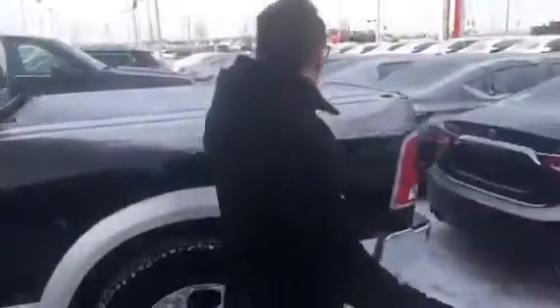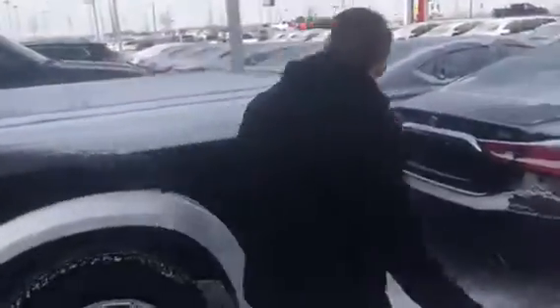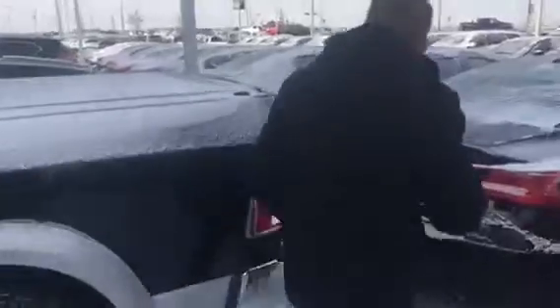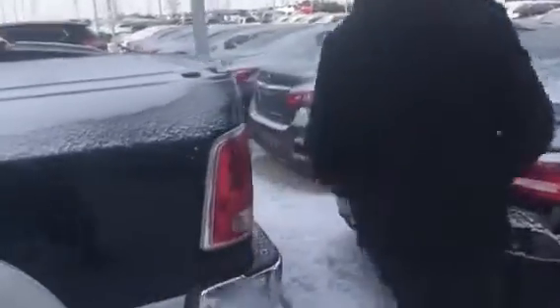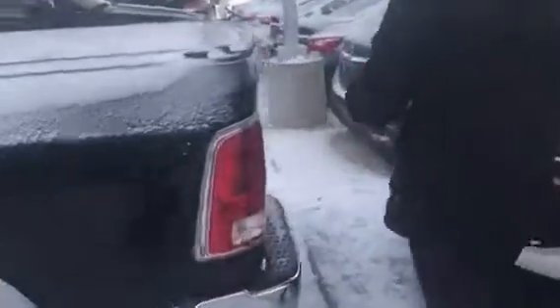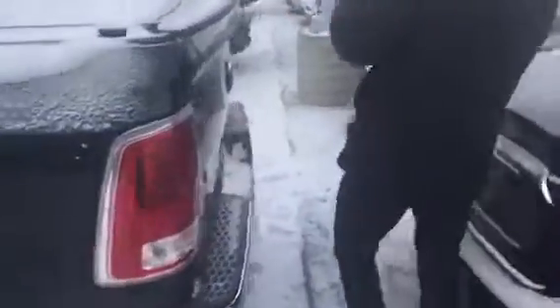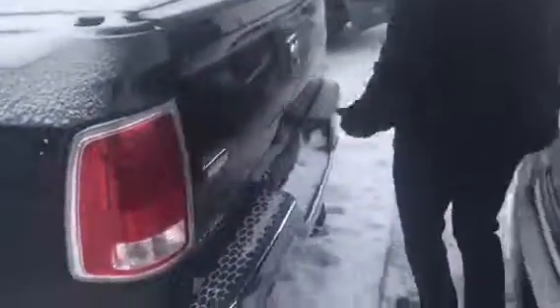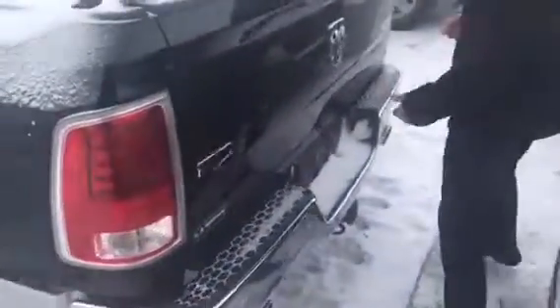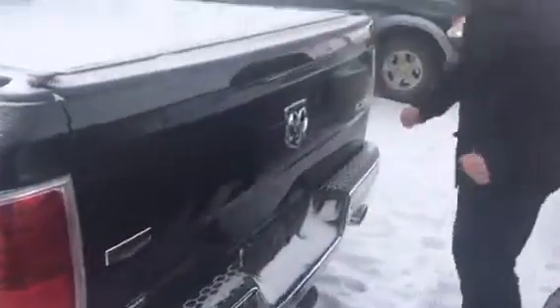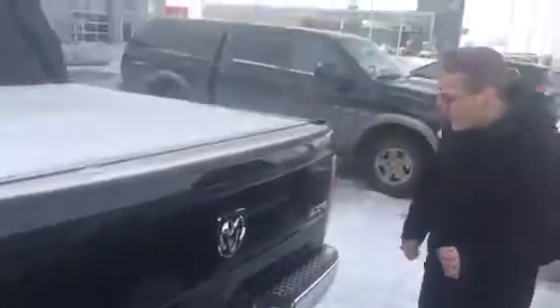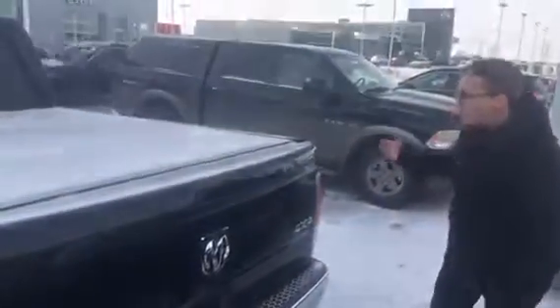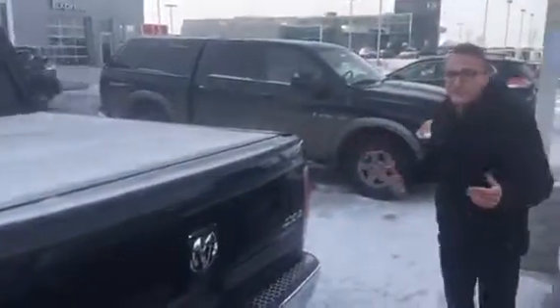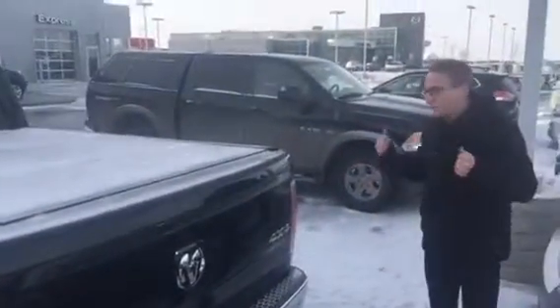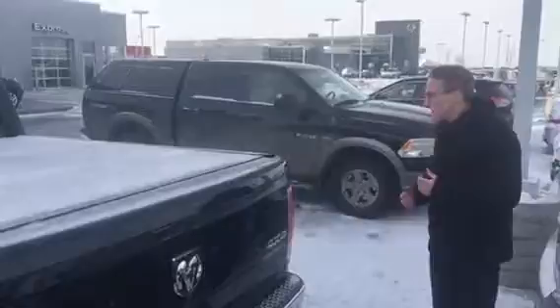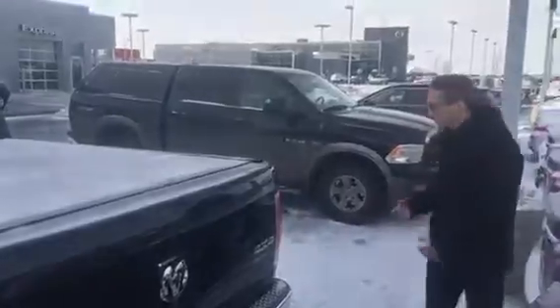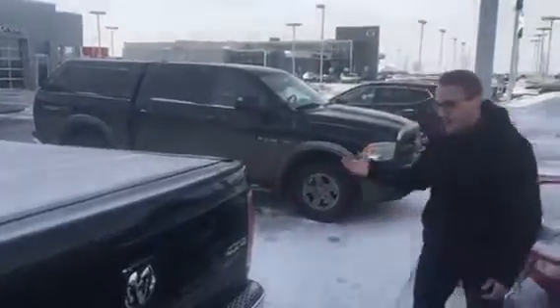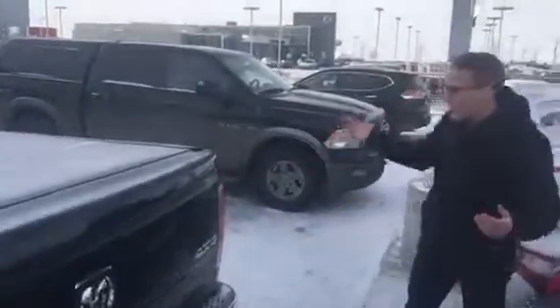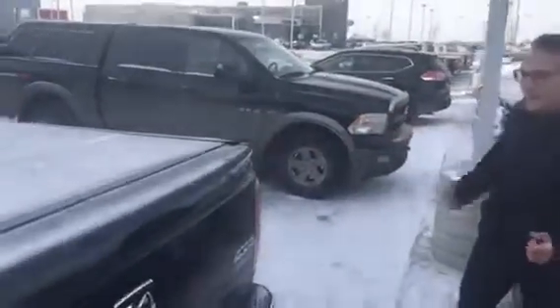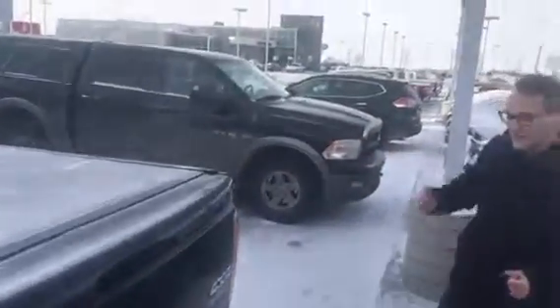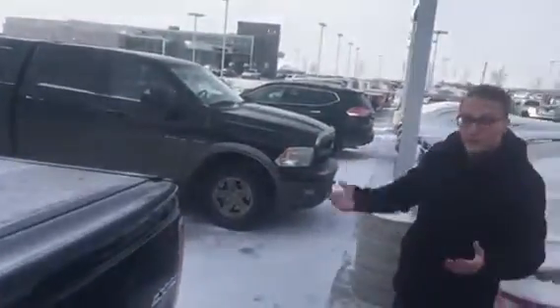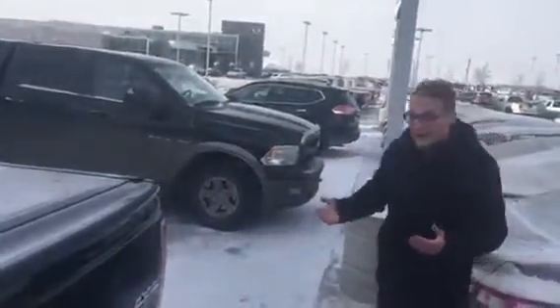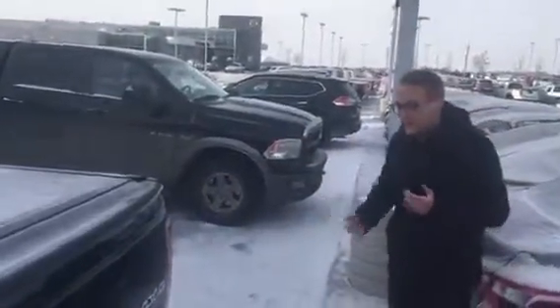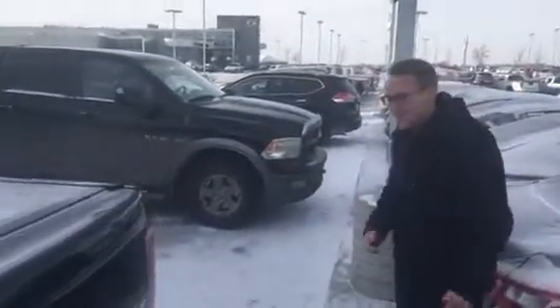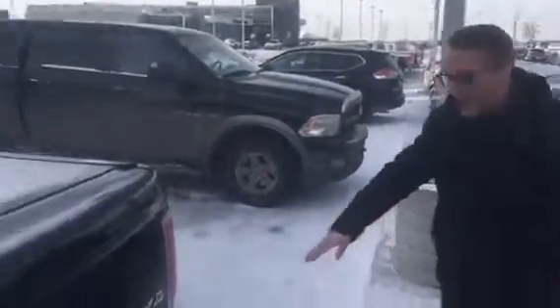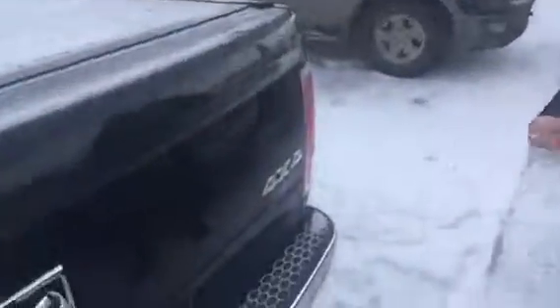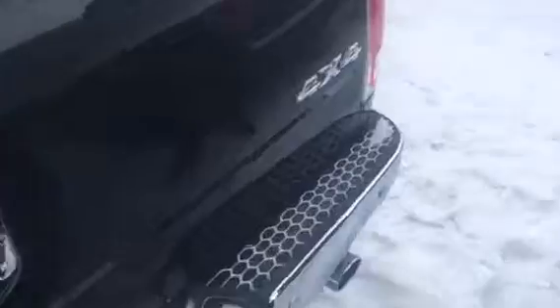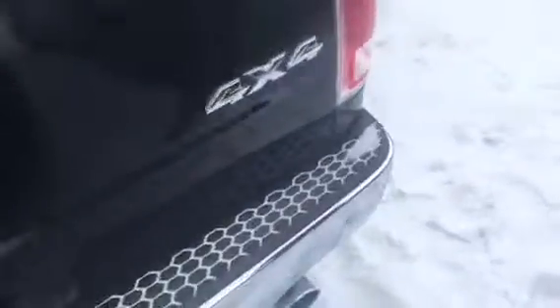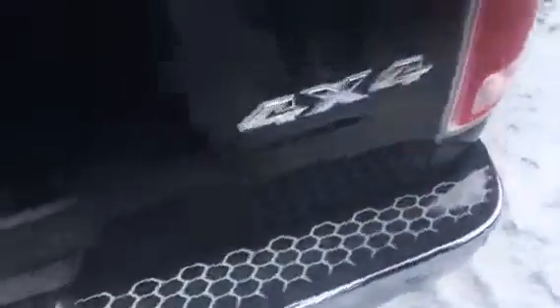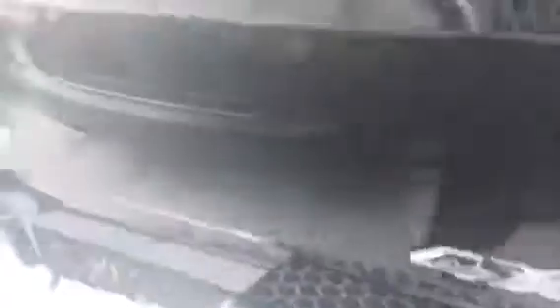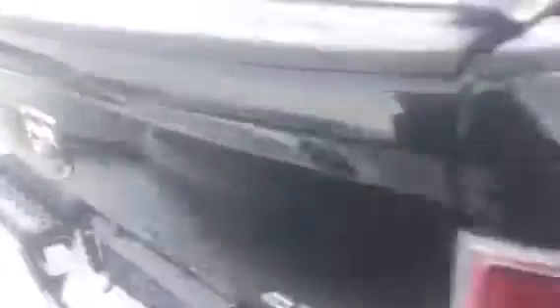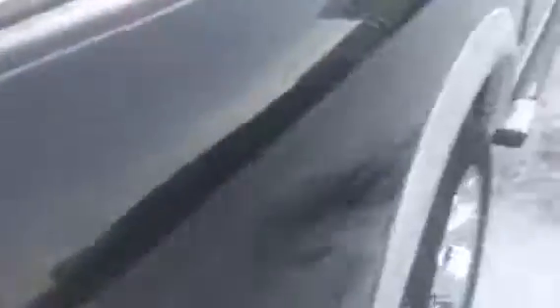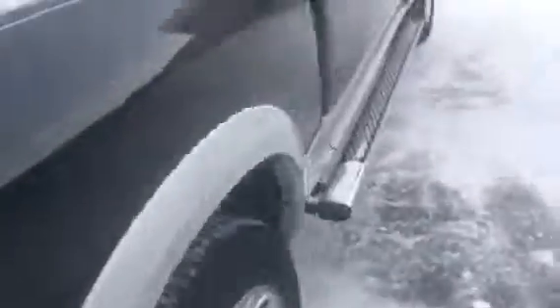Tonneau cover, trailer tow package, backup camera as well — everything's fully equipped in this vehicle so you don't have to spend any money doing anything to it, which is nice. Back proximity sensors as well.